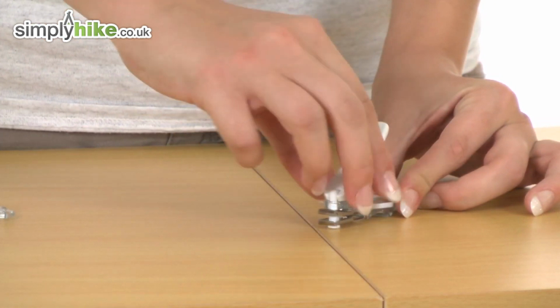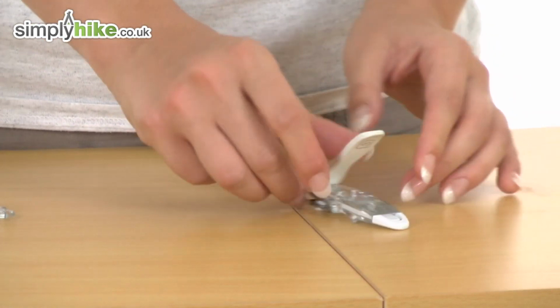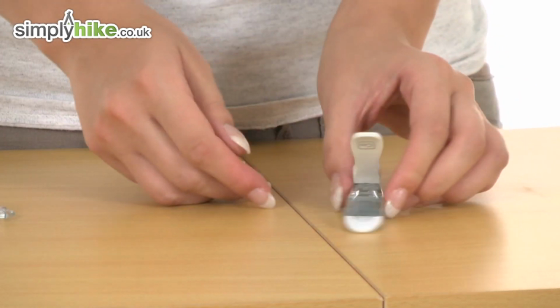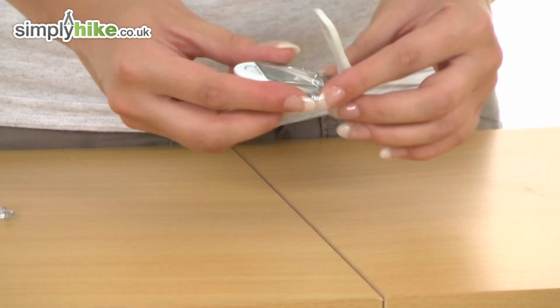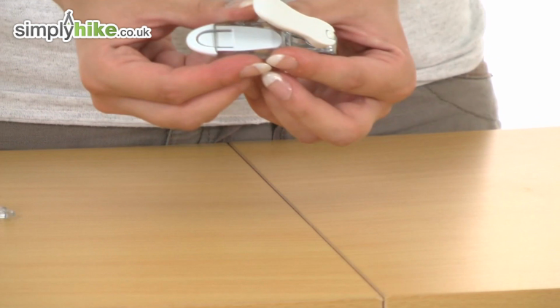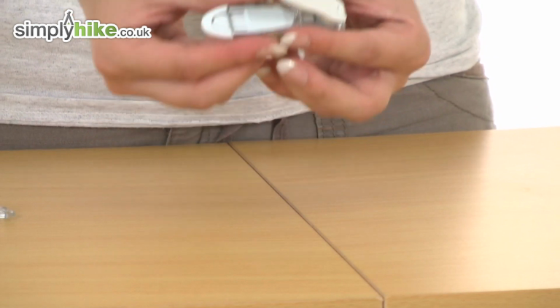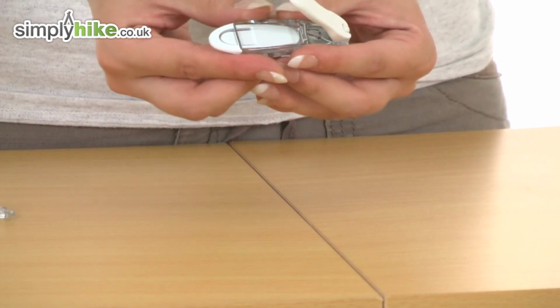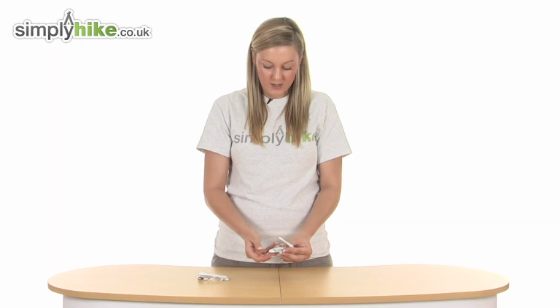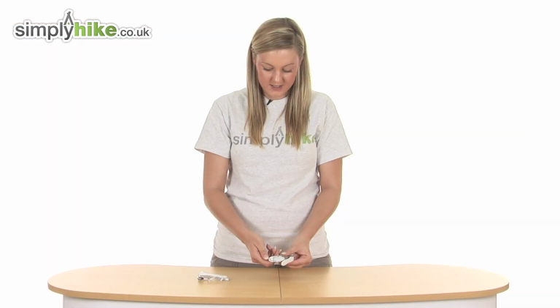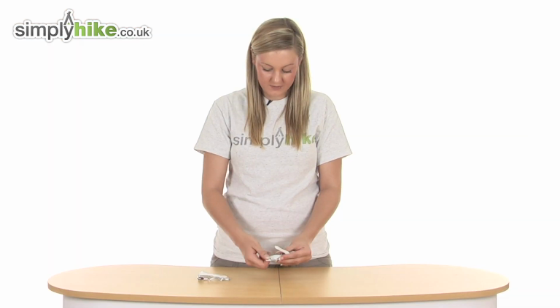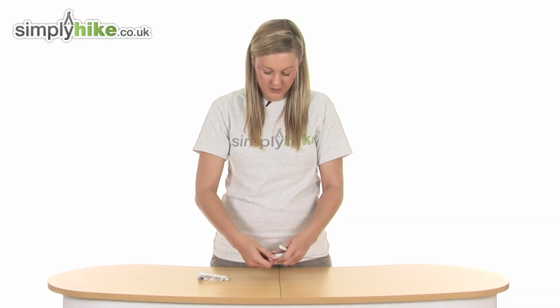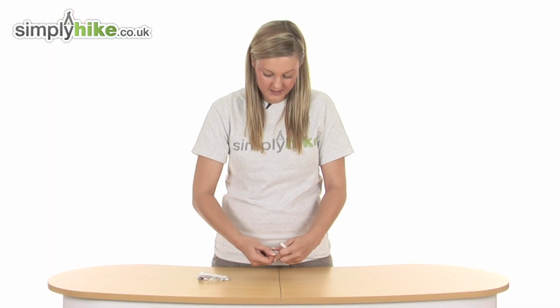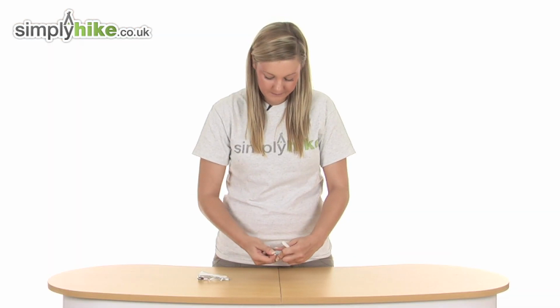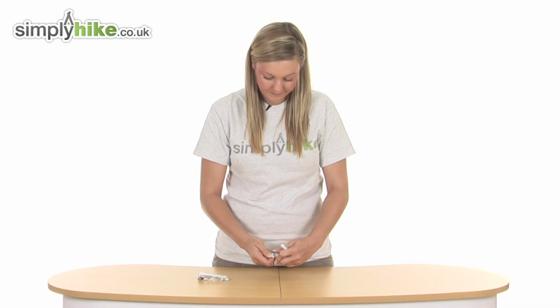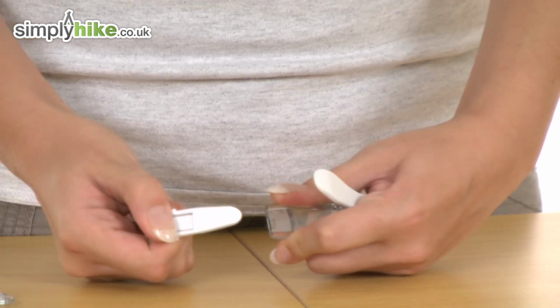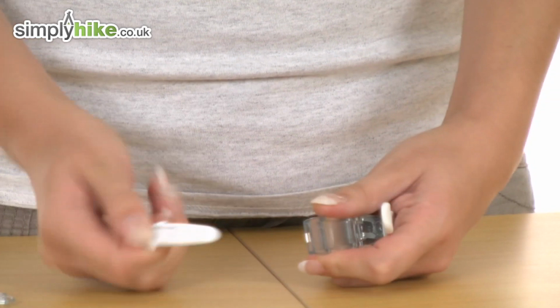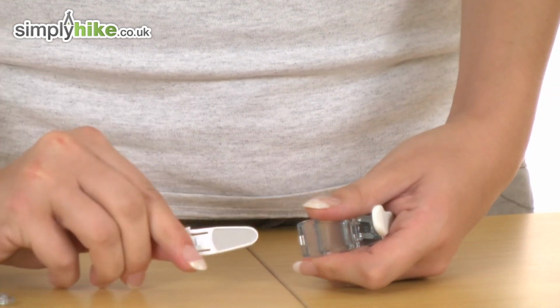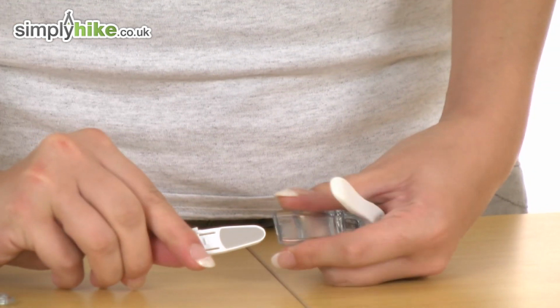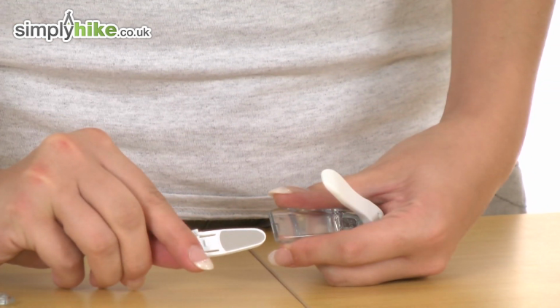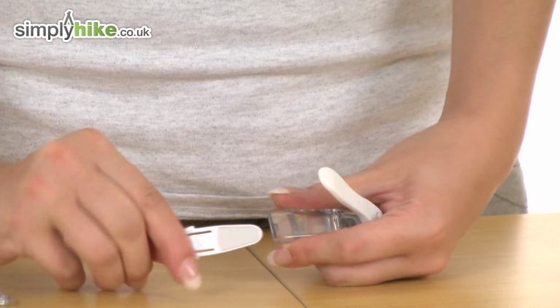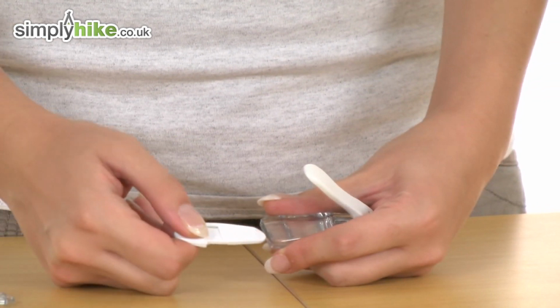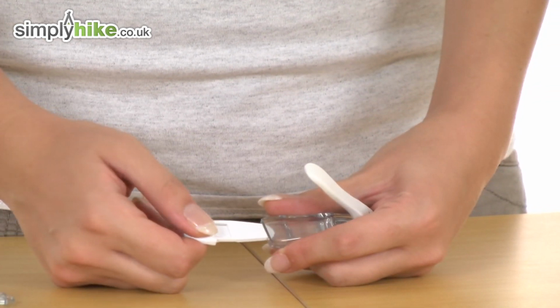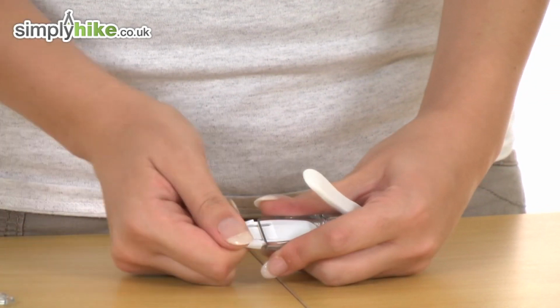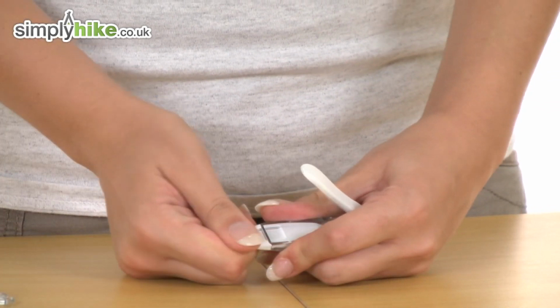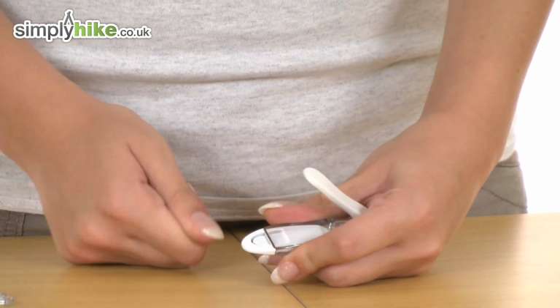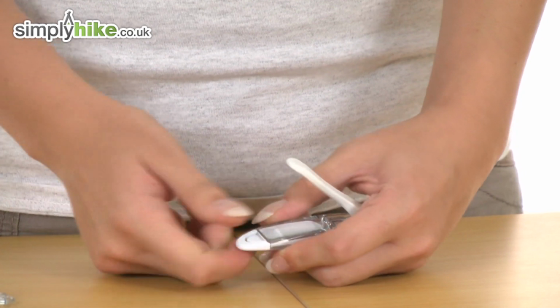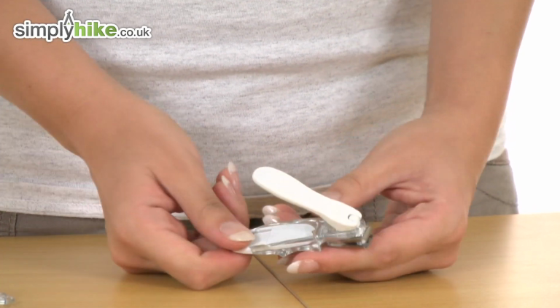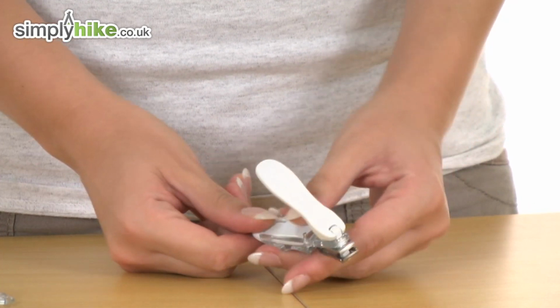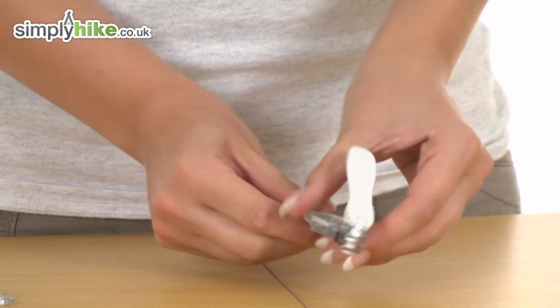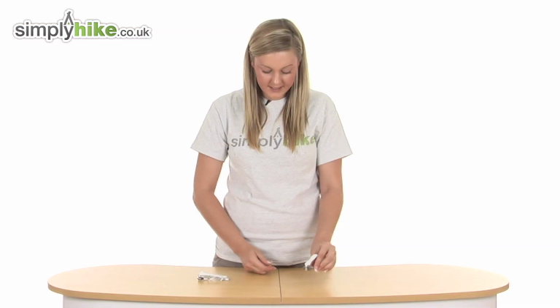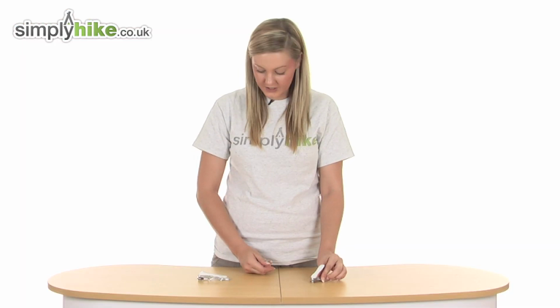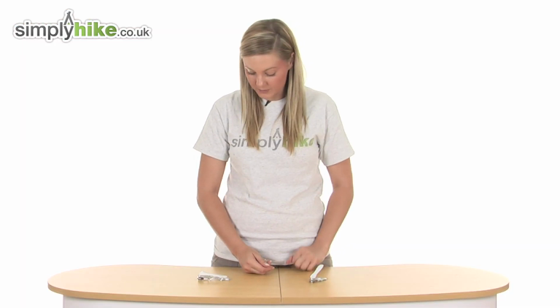A really nice feature that they've incorporated on here is a nail file, which is a simple case of just pulling on like so, and then you have the nail file on the back. Then just pop it back in like so and that's nice and secure. That's your first smaller one.